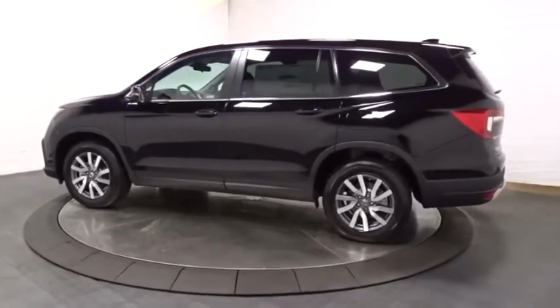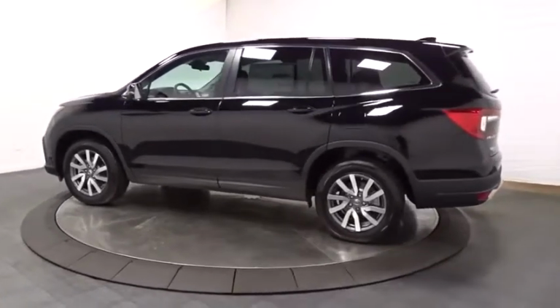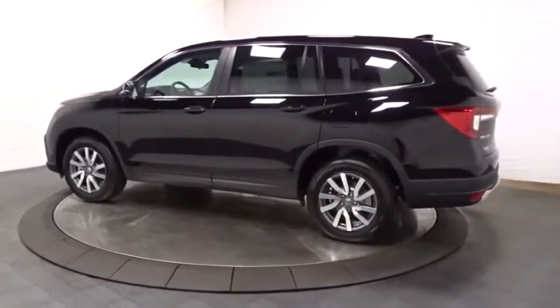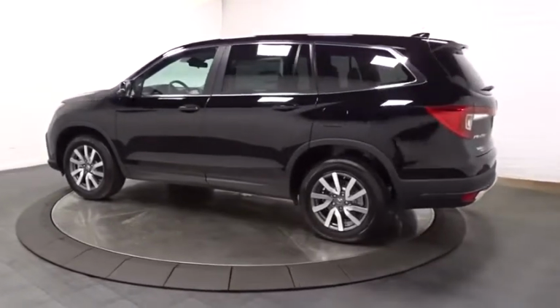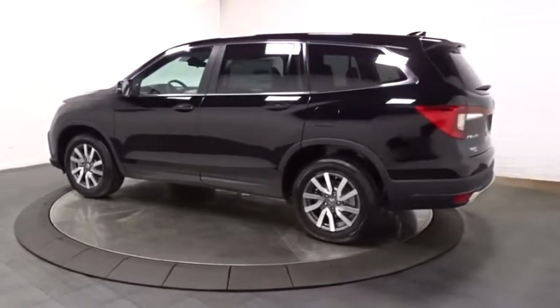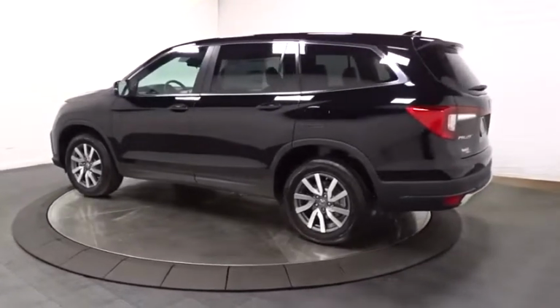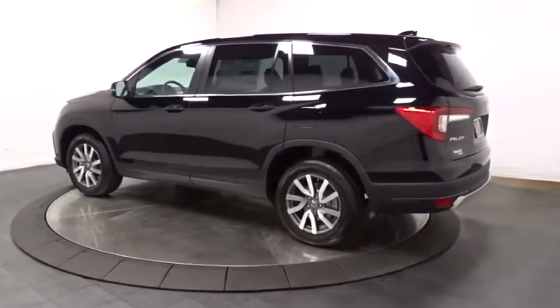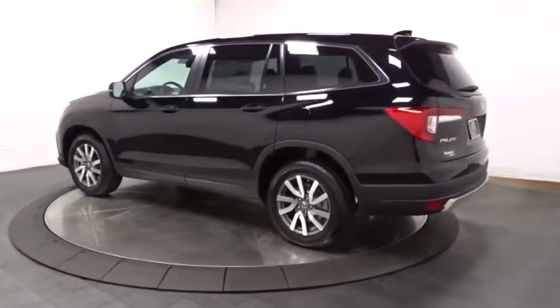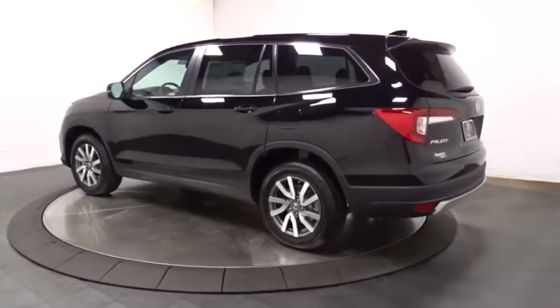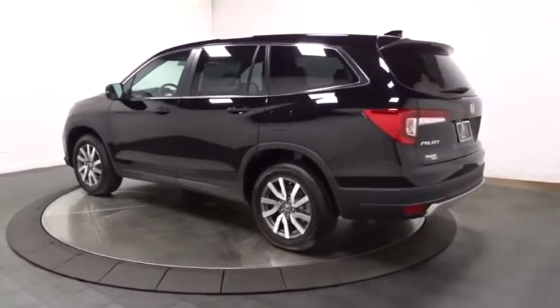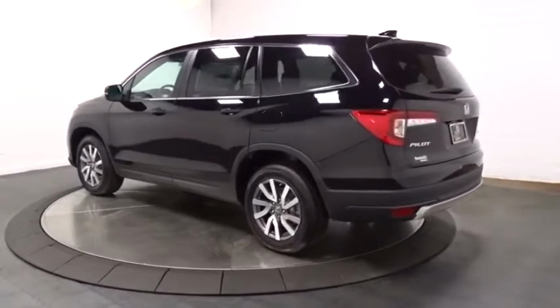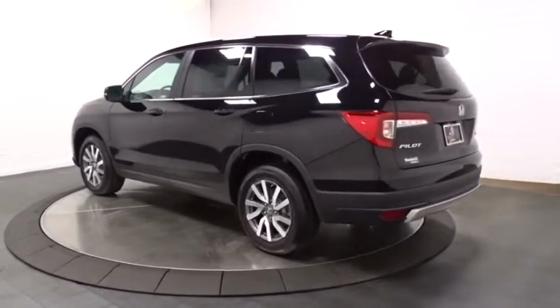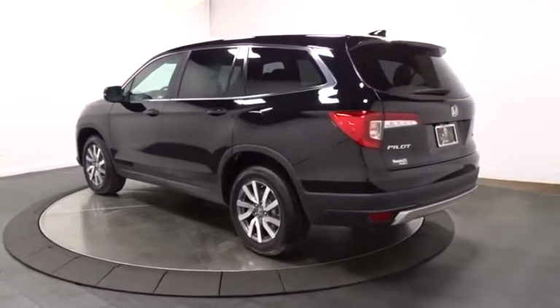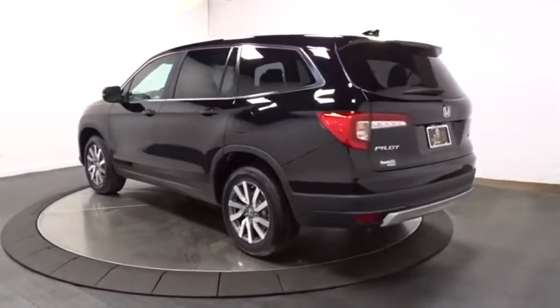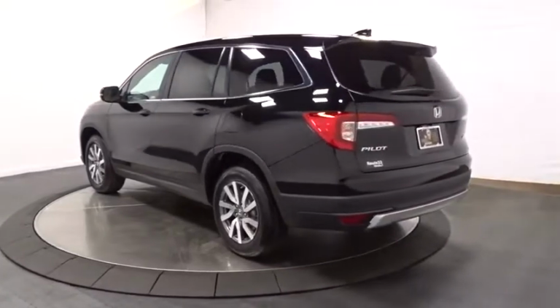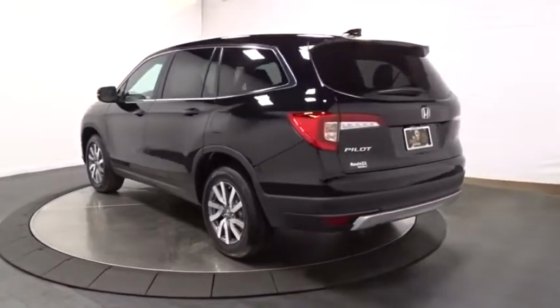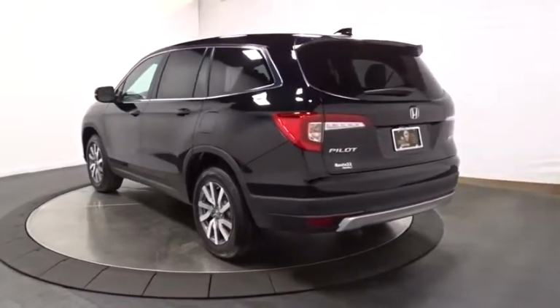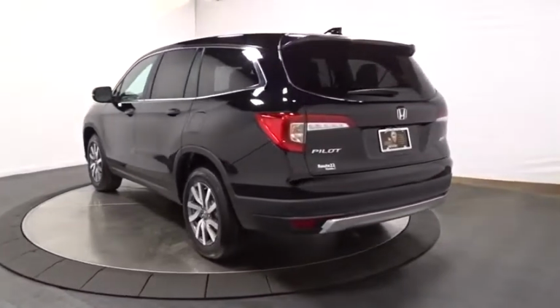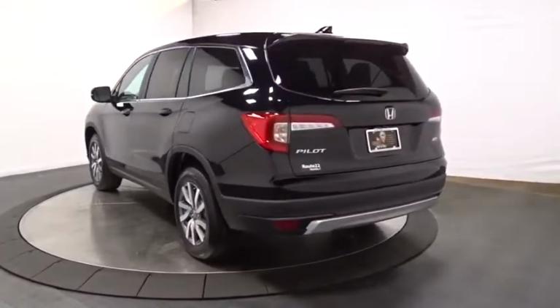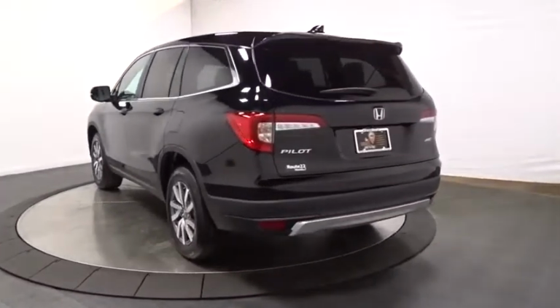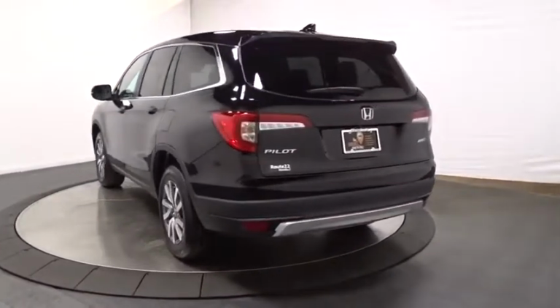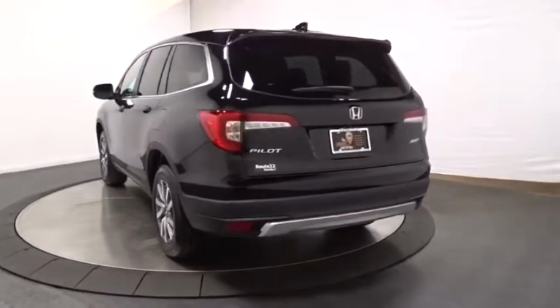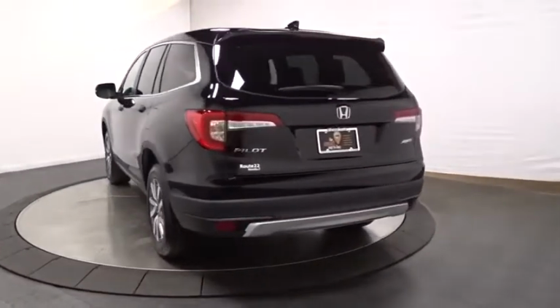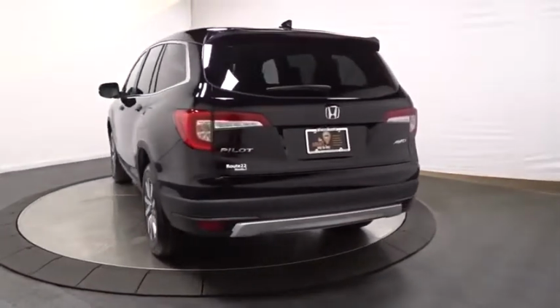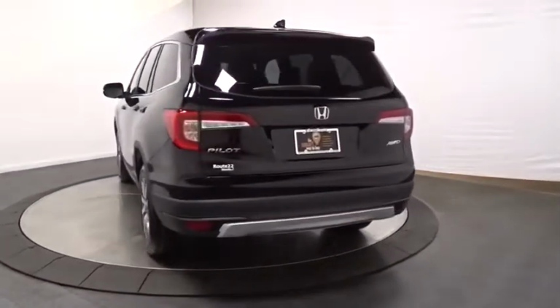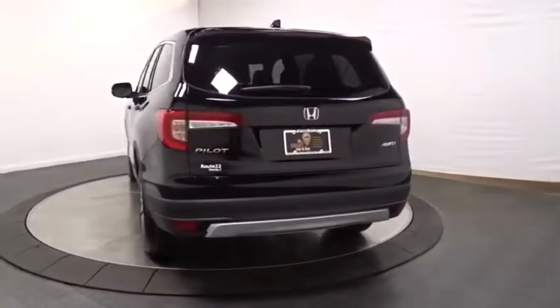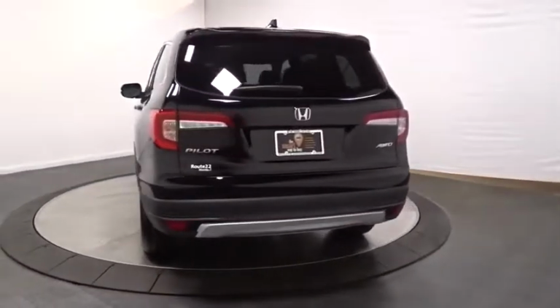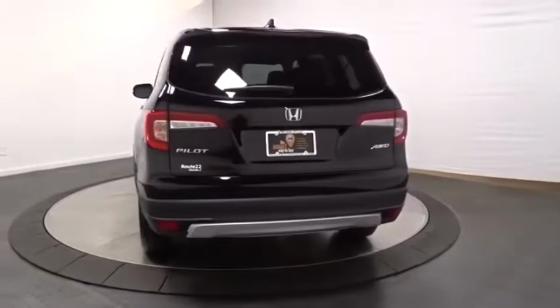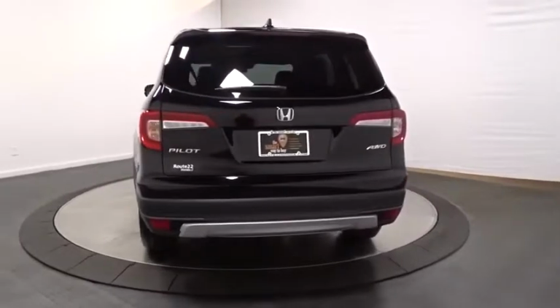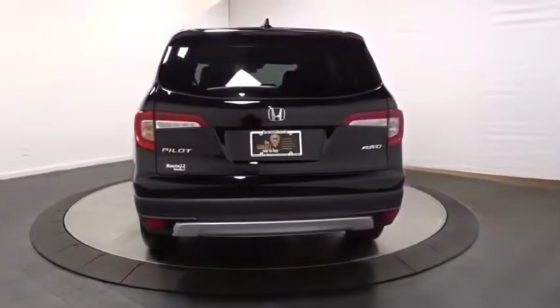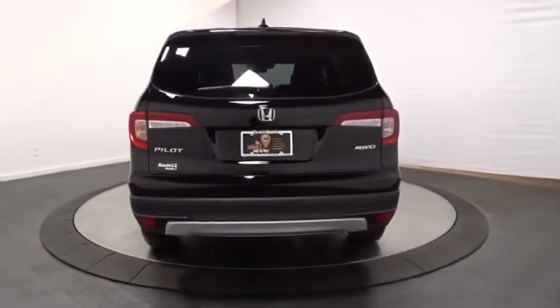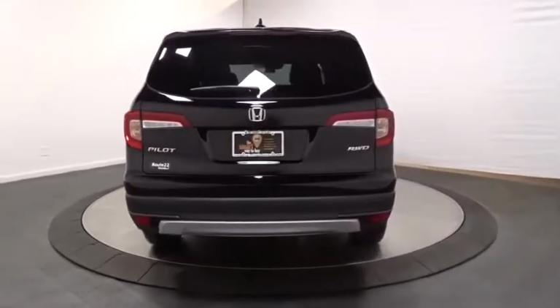This vehicle has less than 100 miles. Here are some of this vehicle's great options: backup camera, keyless entry, Bluetooth, foglight, trip computer.